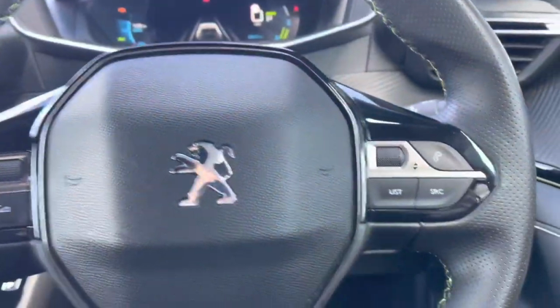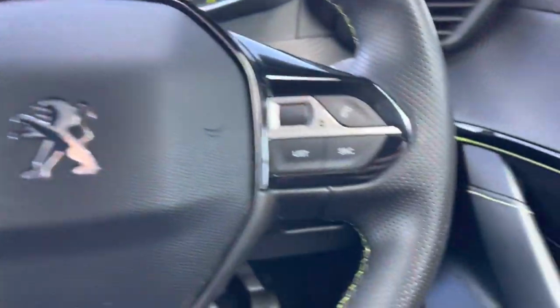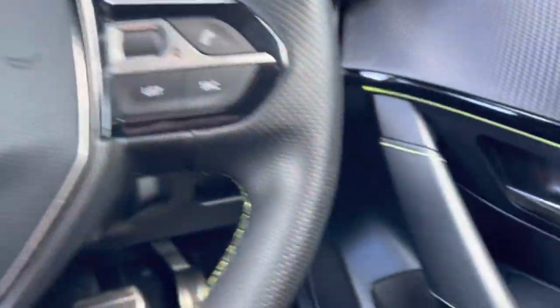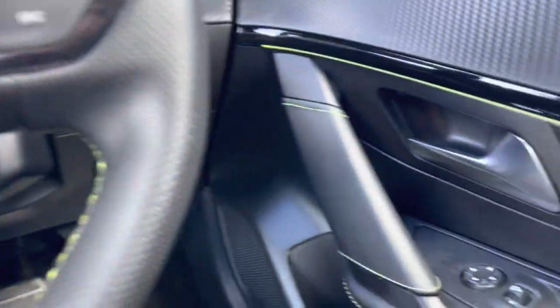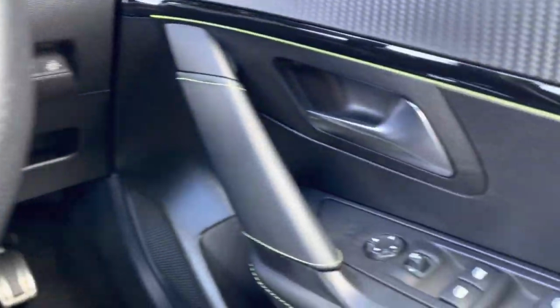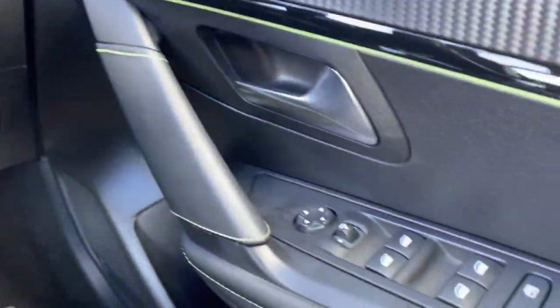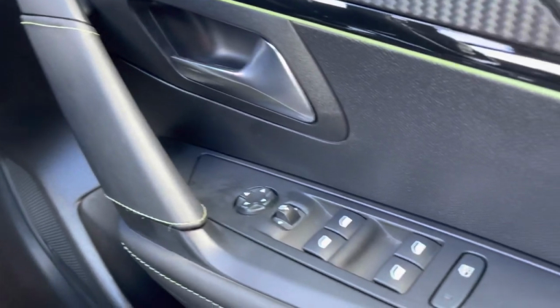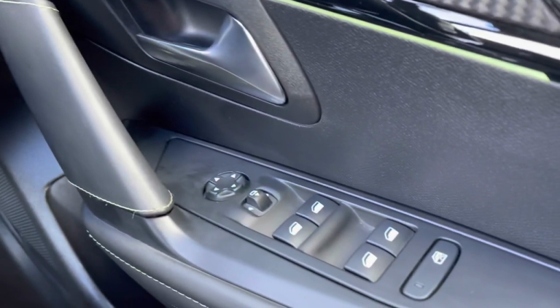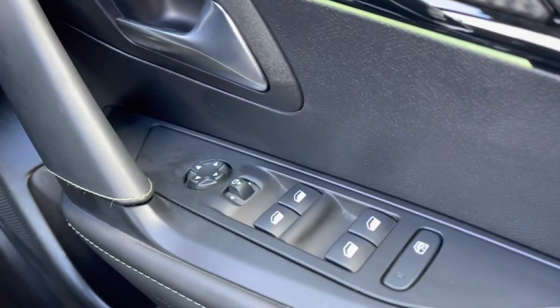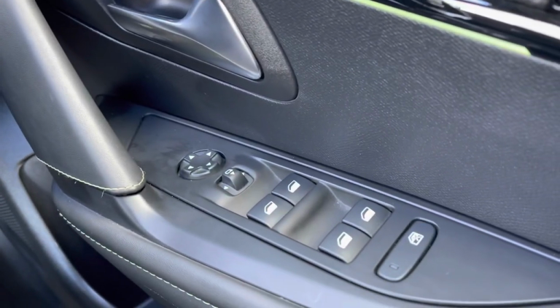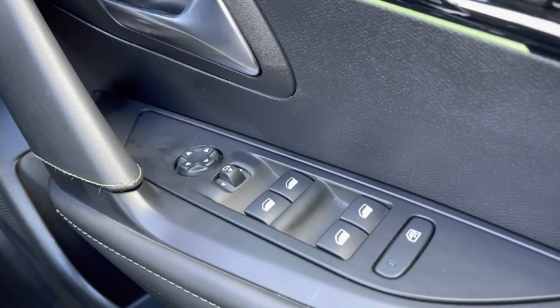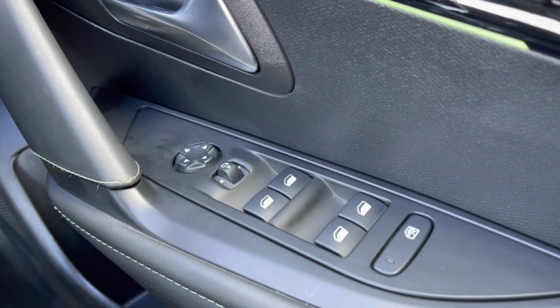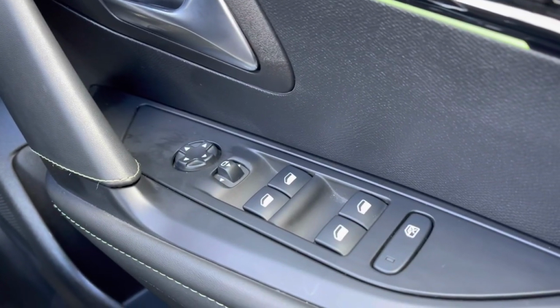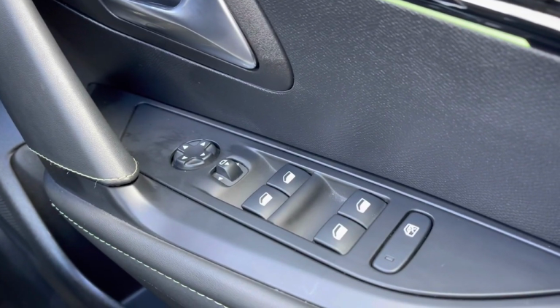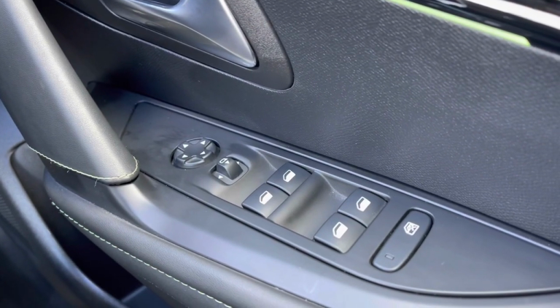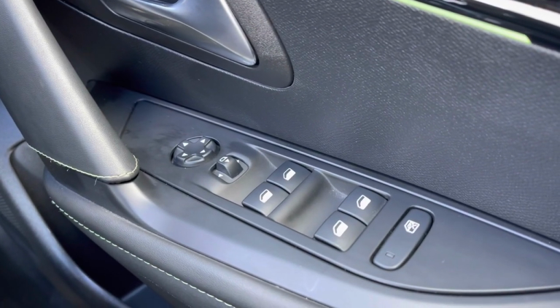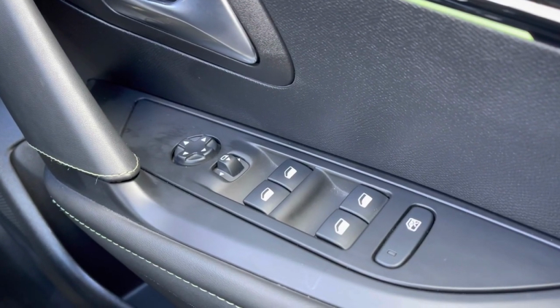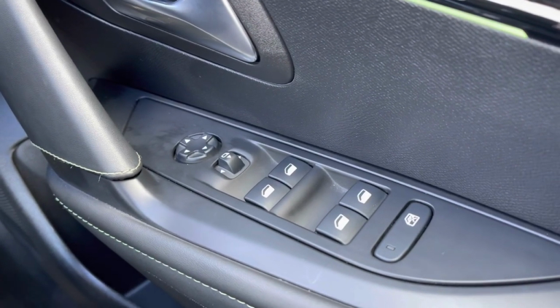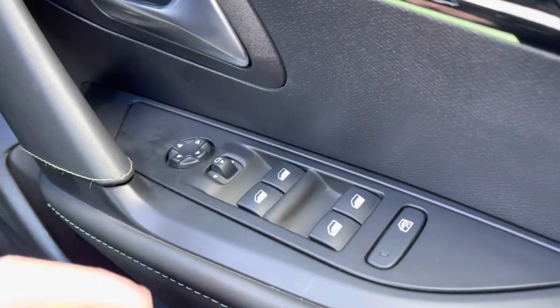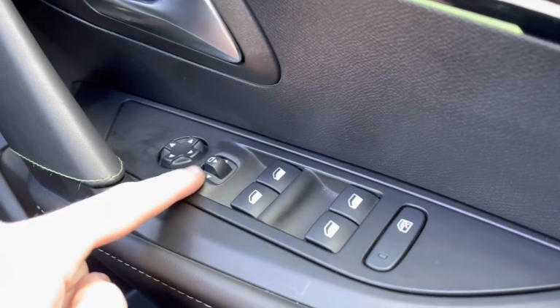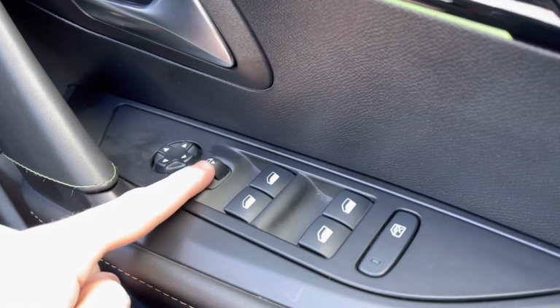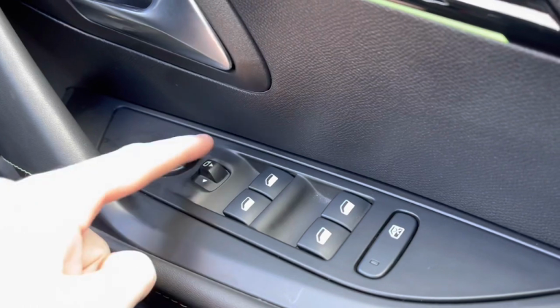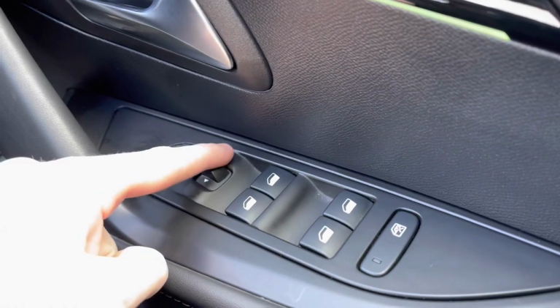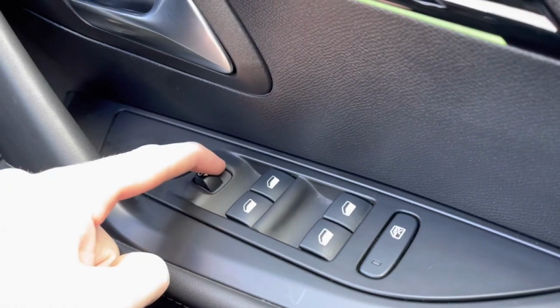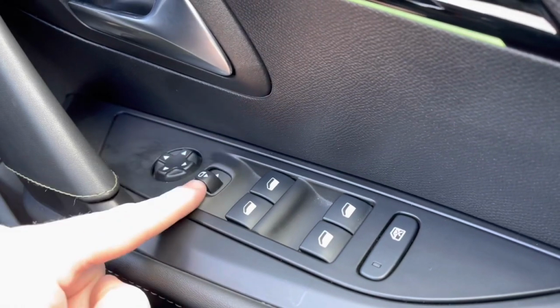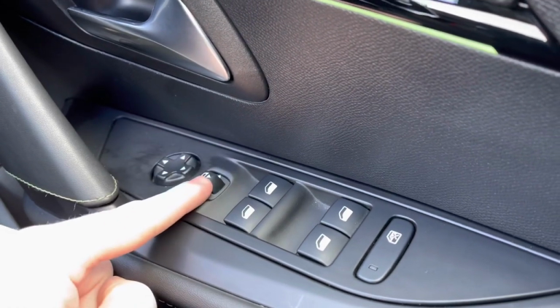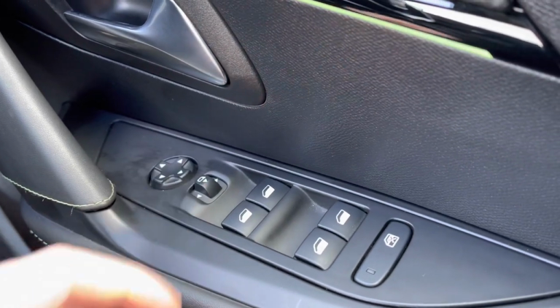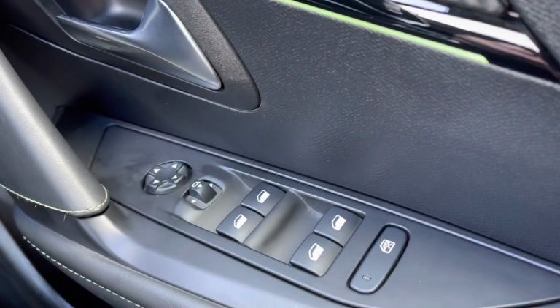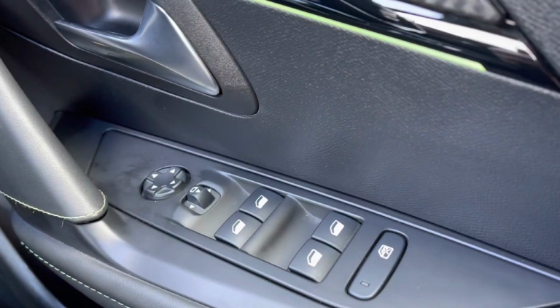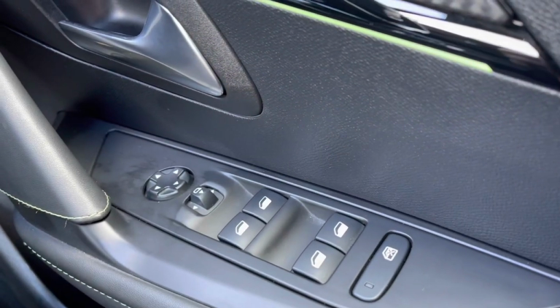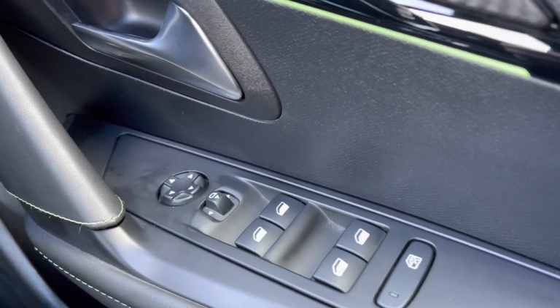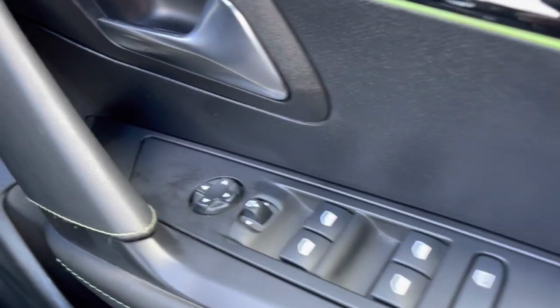Moving over to the right-hand side of the driver's door, we will see the fully automatic windows for the driver, the passenger and the two rear windows. You can also adjust the mirrors on either side of the car via the handy controls located at the top of this panel.